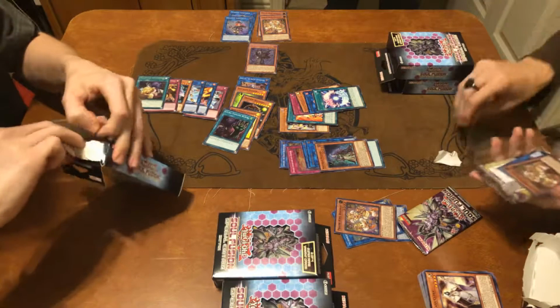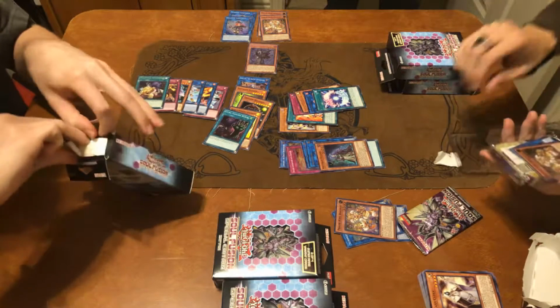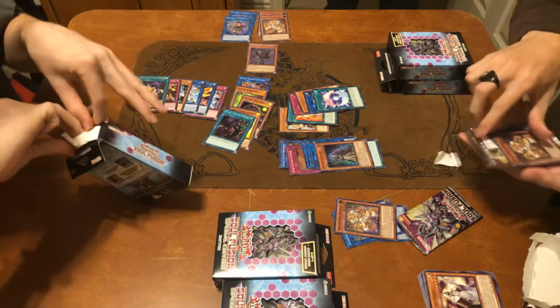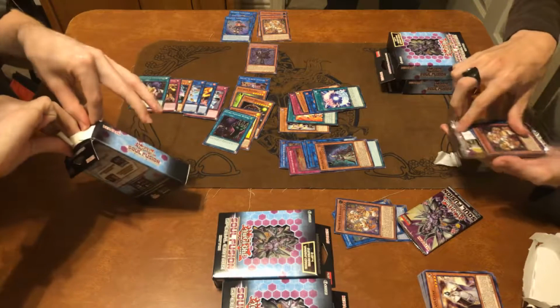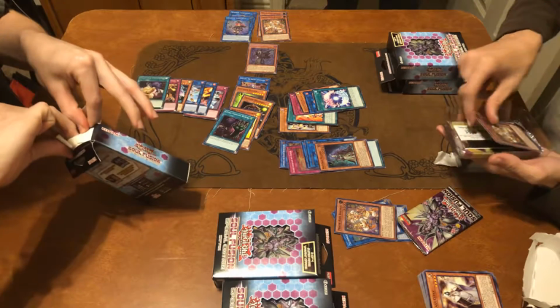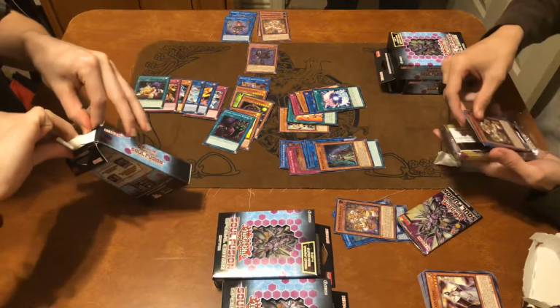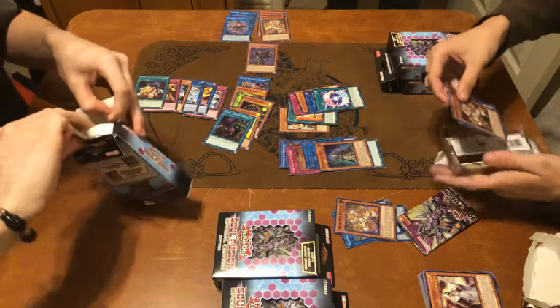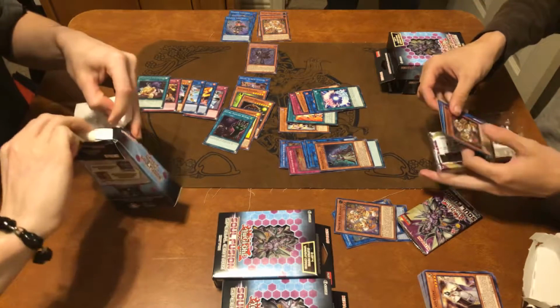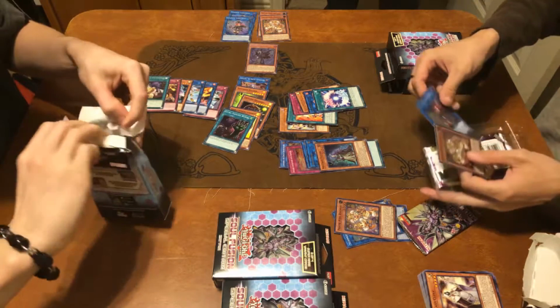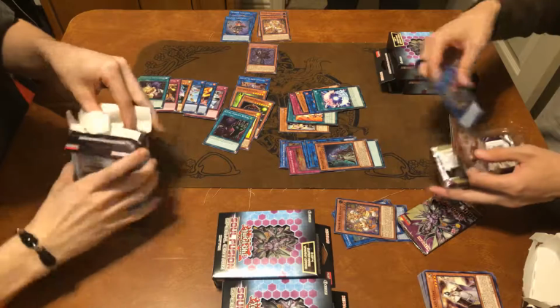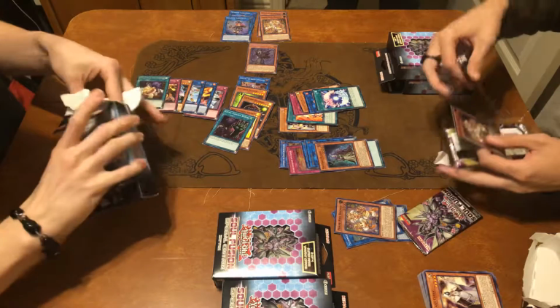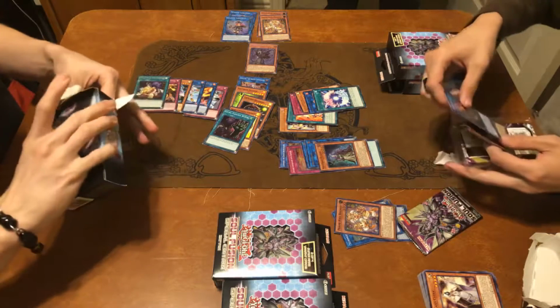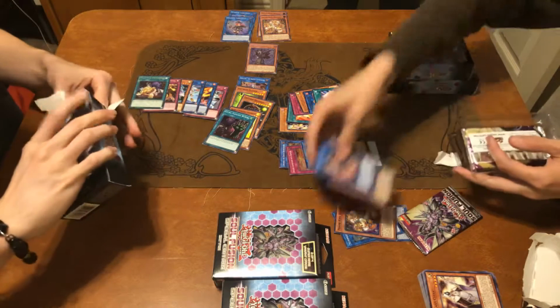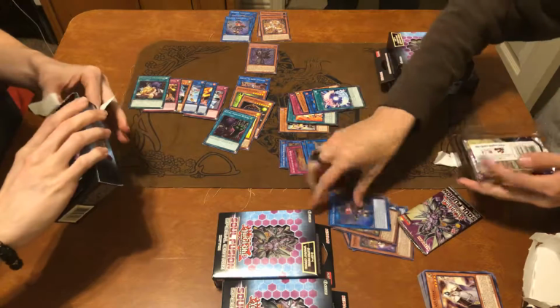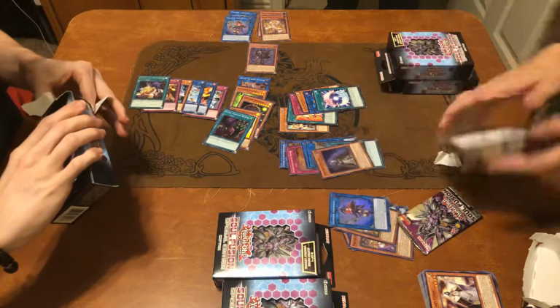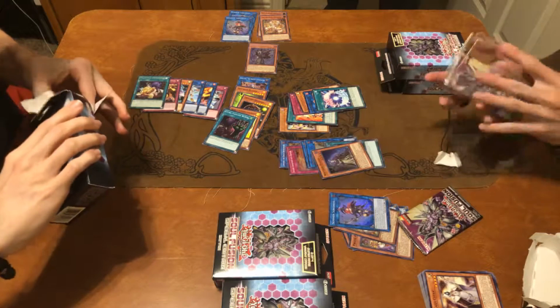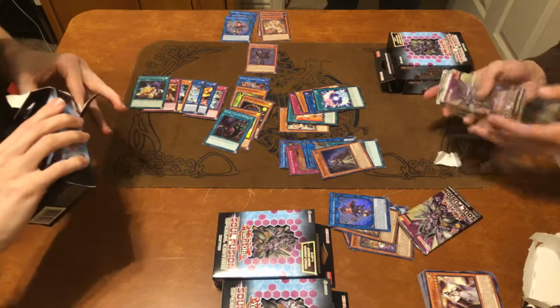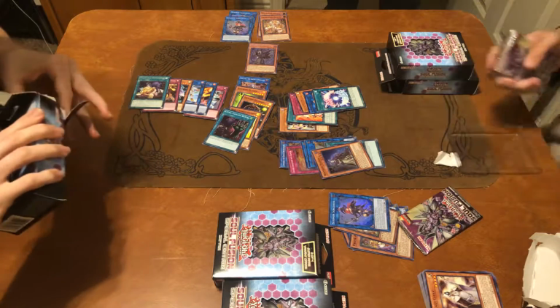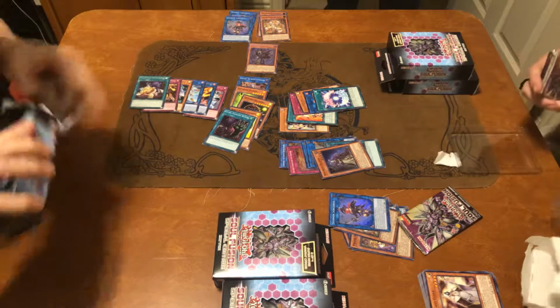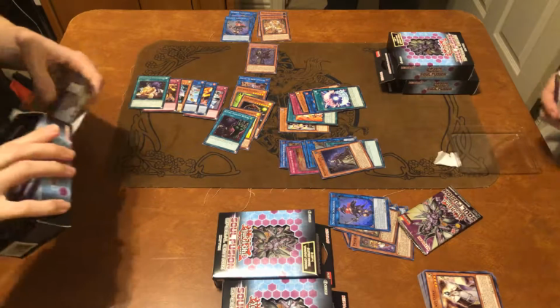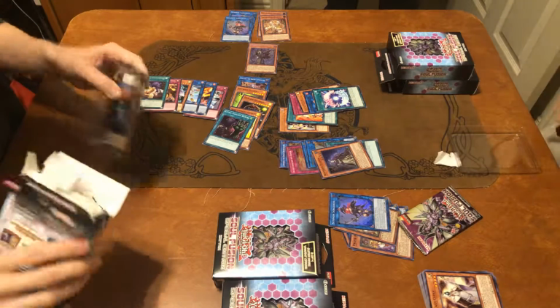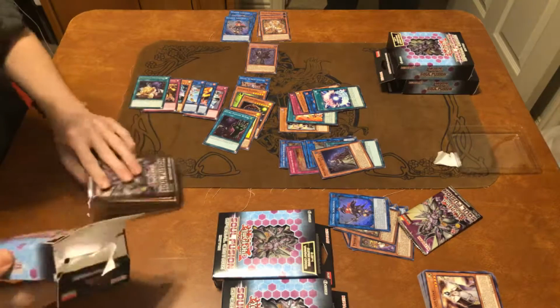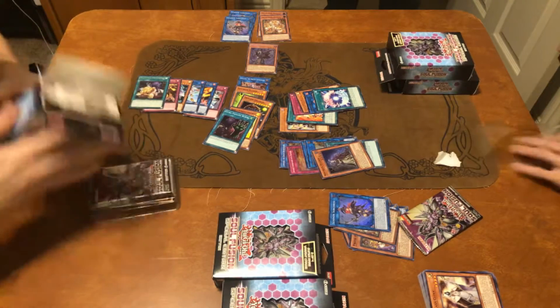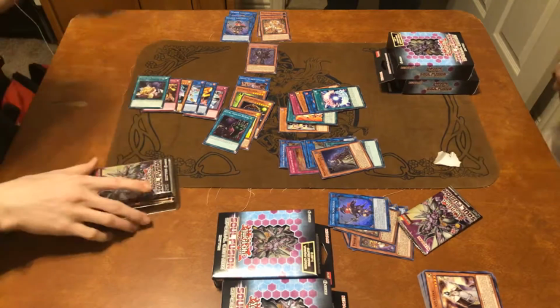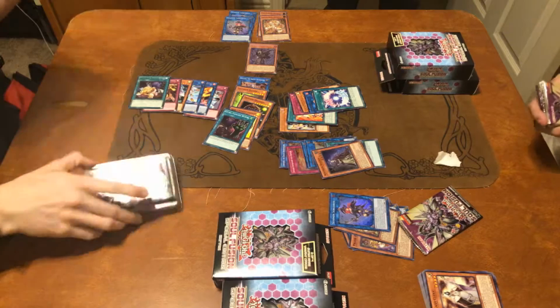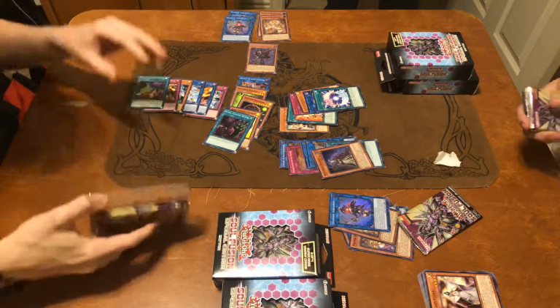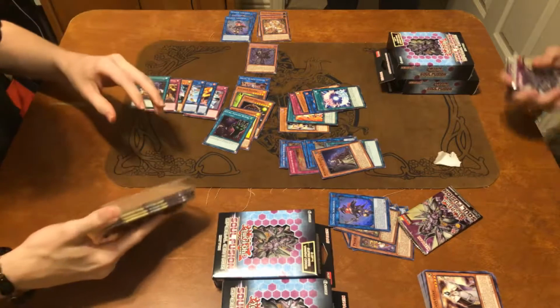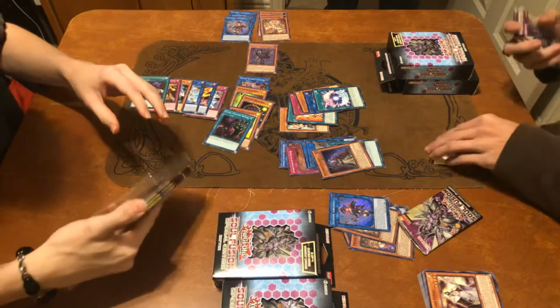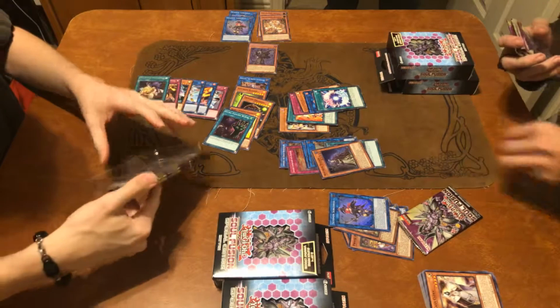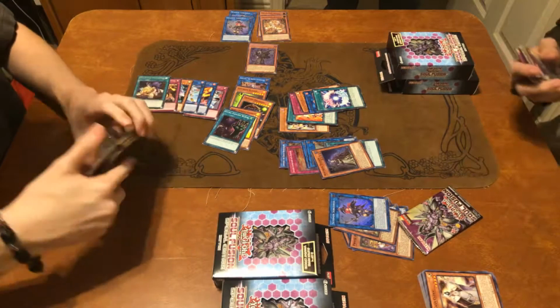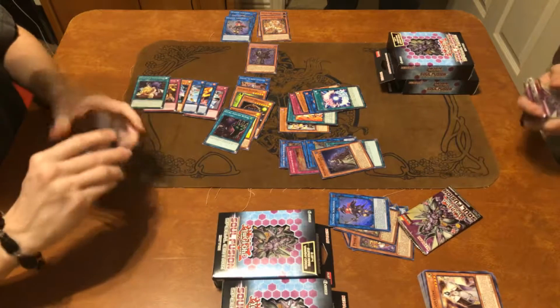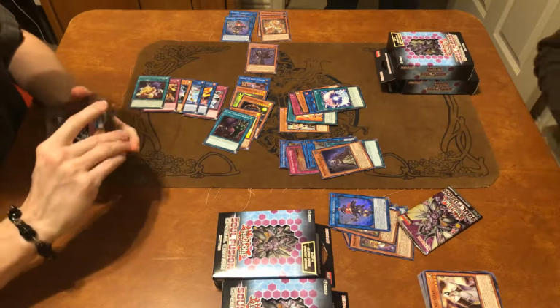Alright, so Prank Kids, Roxies, and Summoner Sorceress. That's four Summoner Sorceresses. How many Isolde? Just one.